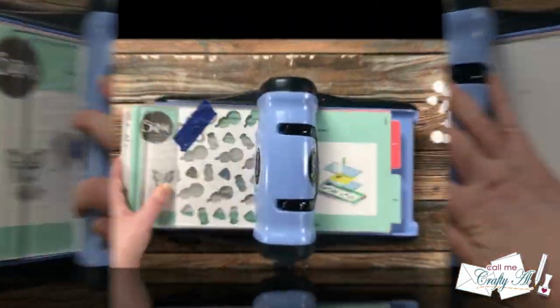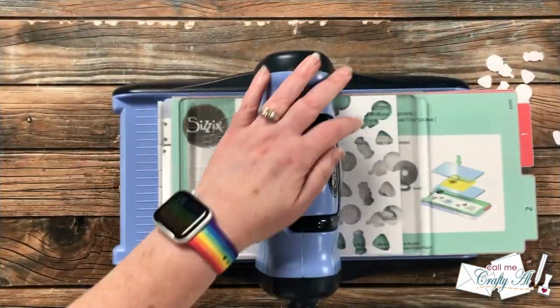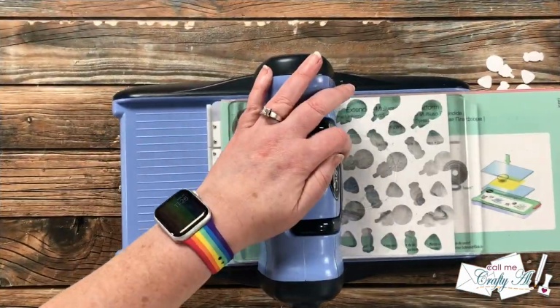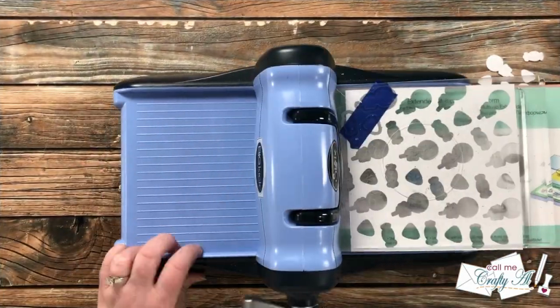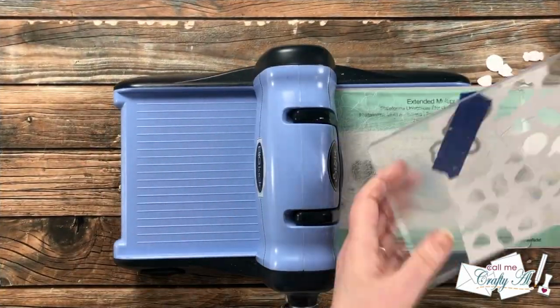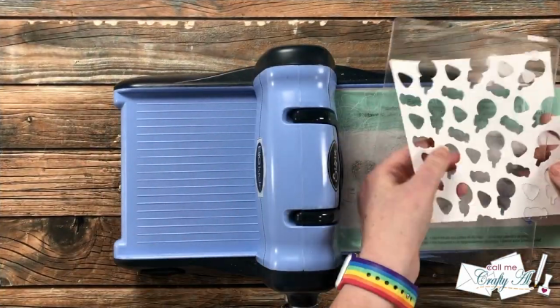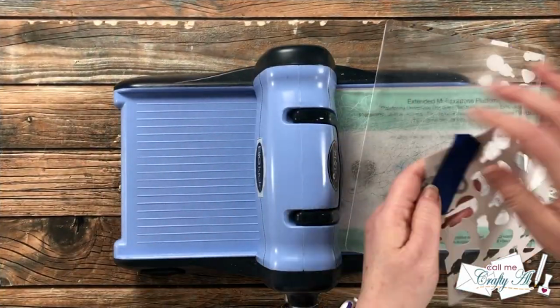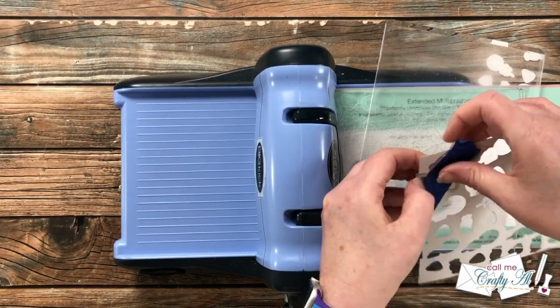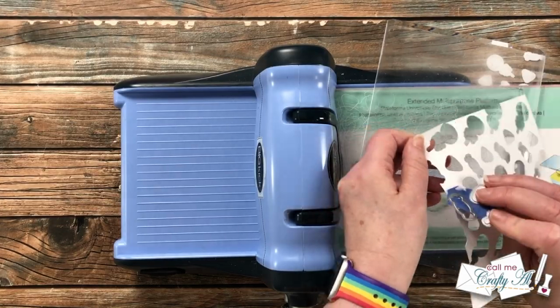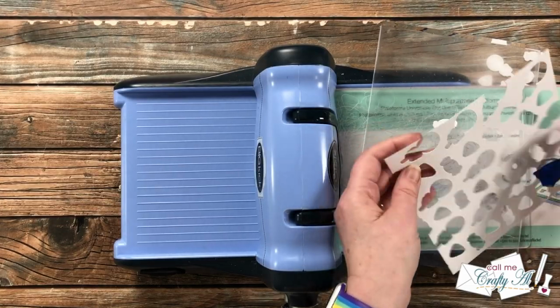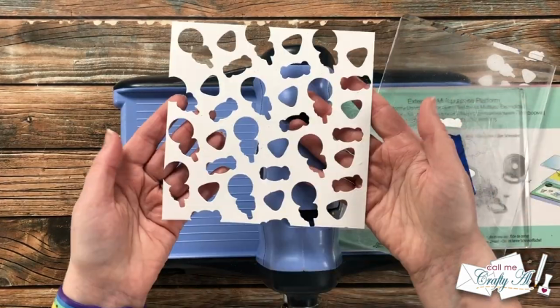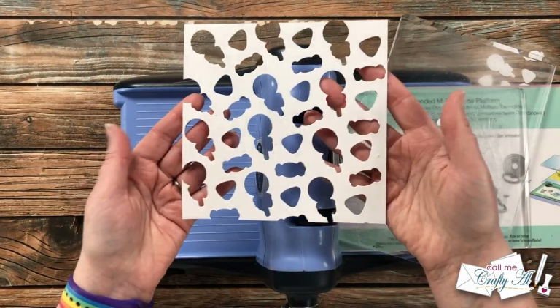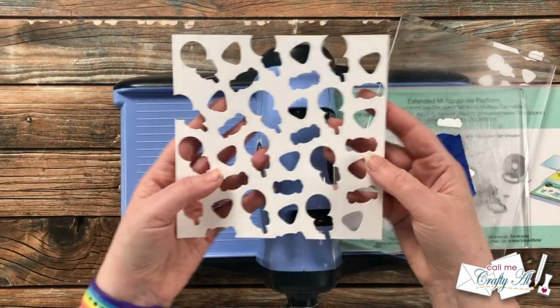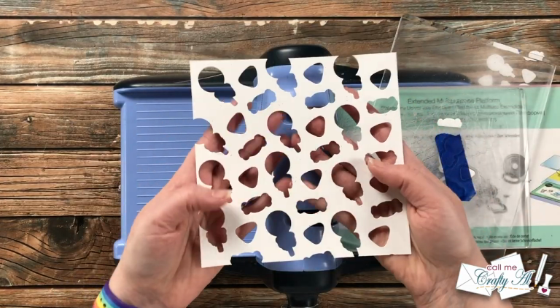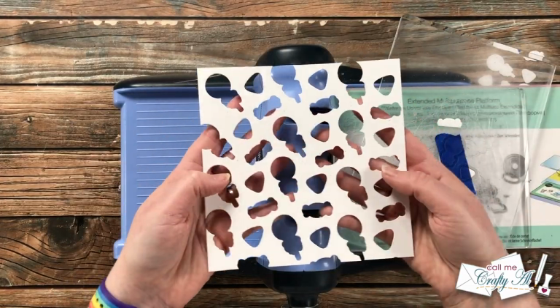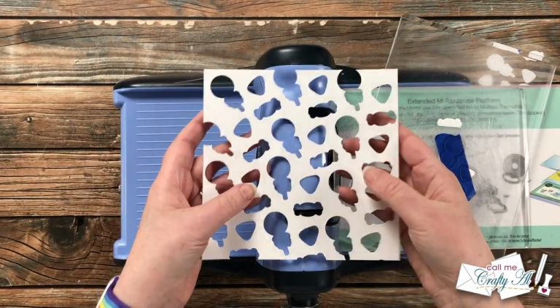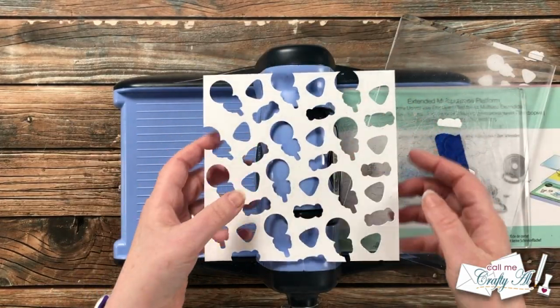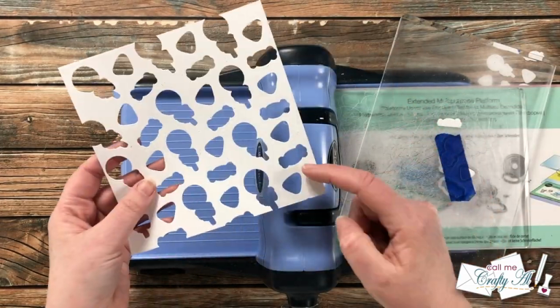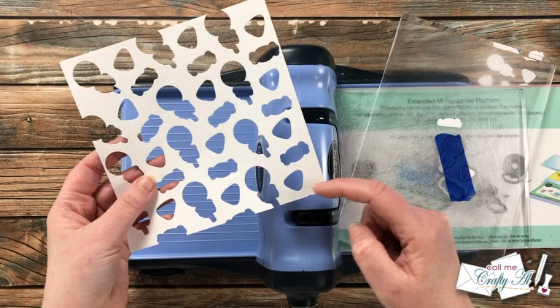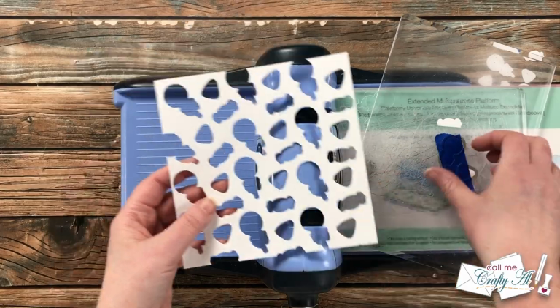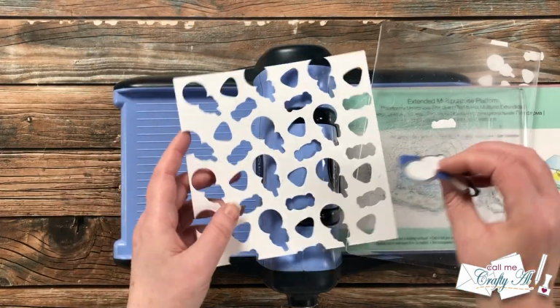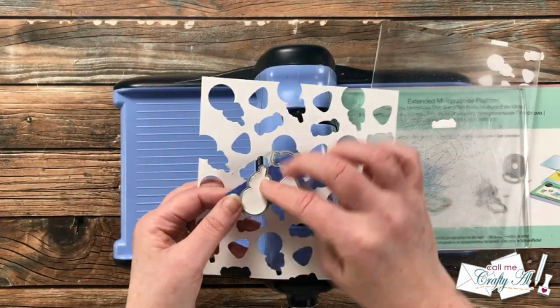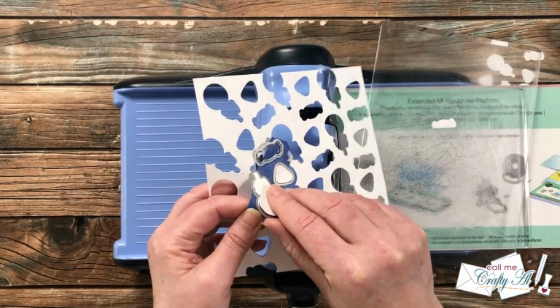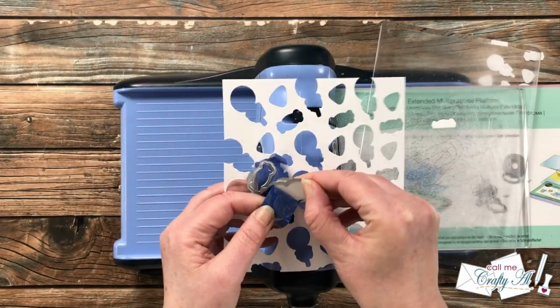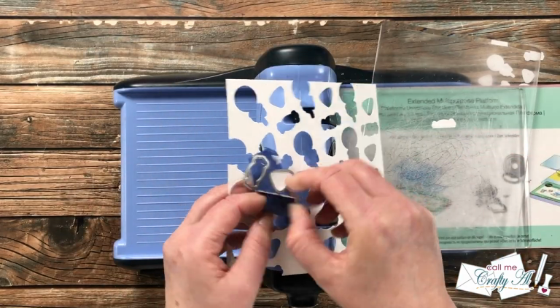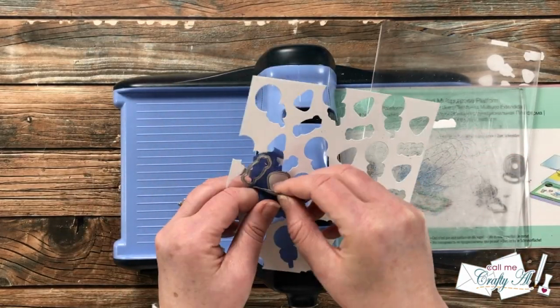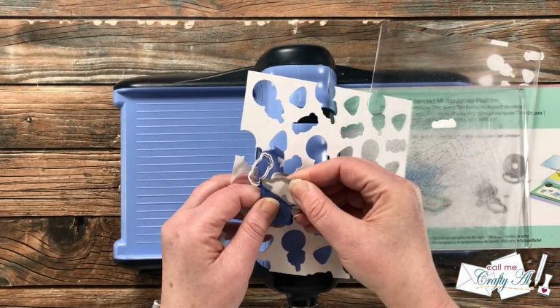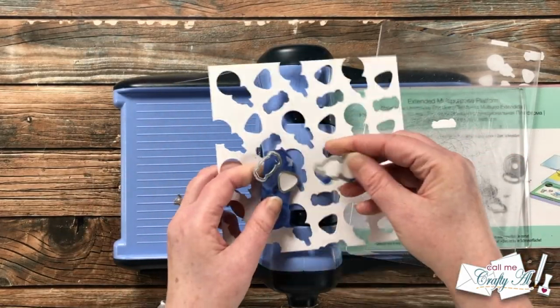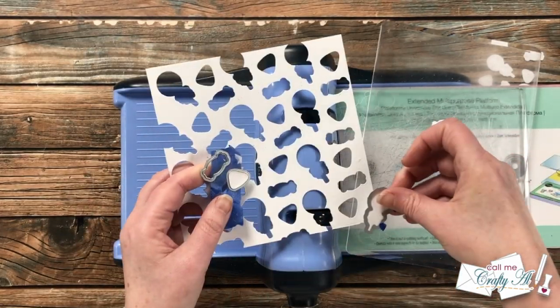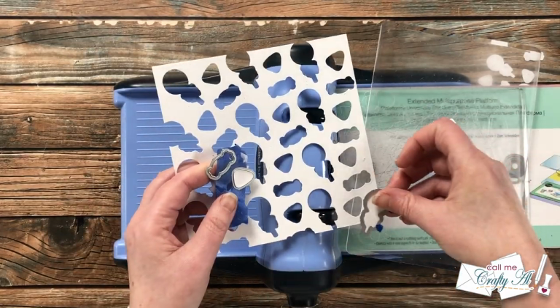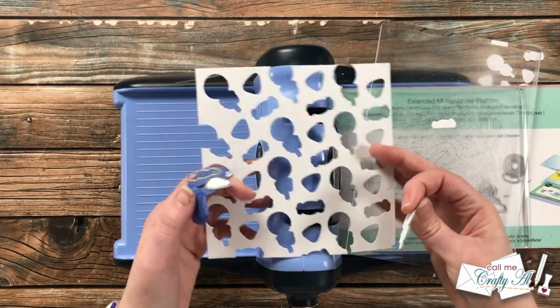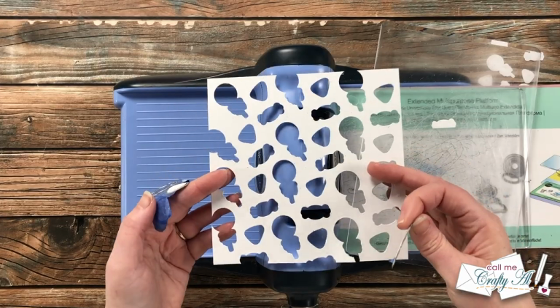Once you have a majority of the piece cut, you can always go back in with single dies if you notice there are areas where there's a lot of white cardstock left. For me, this worked out pretty well the first time.